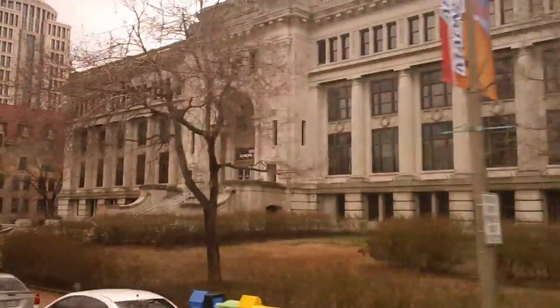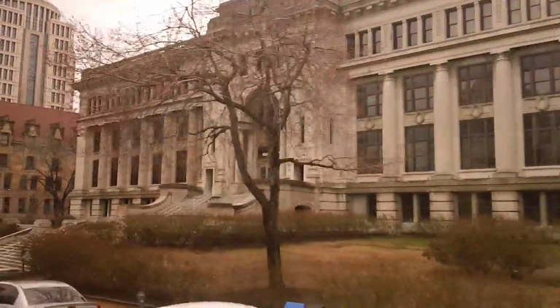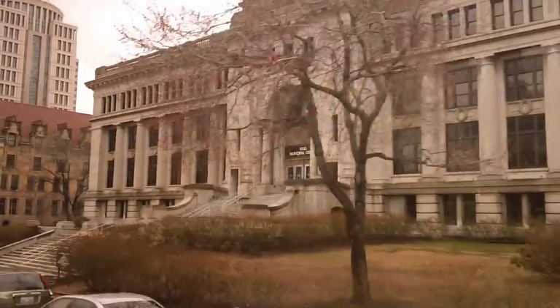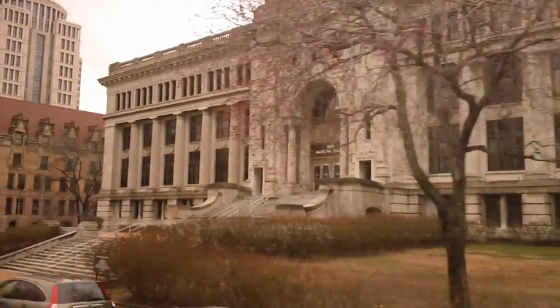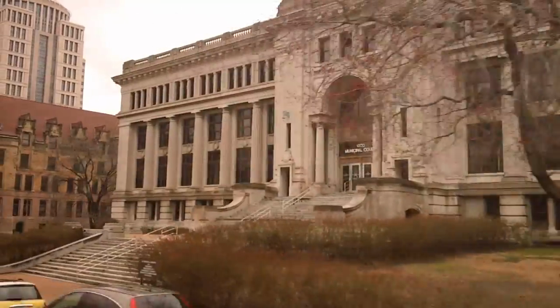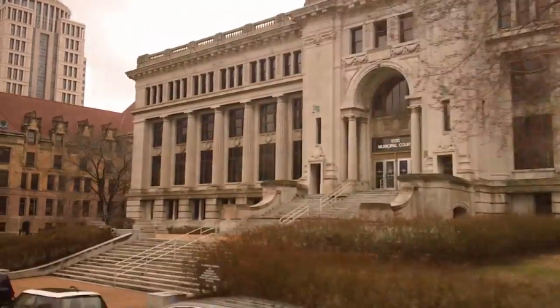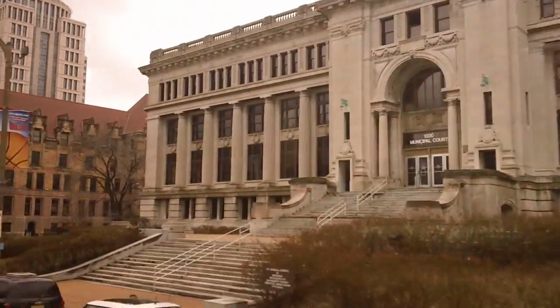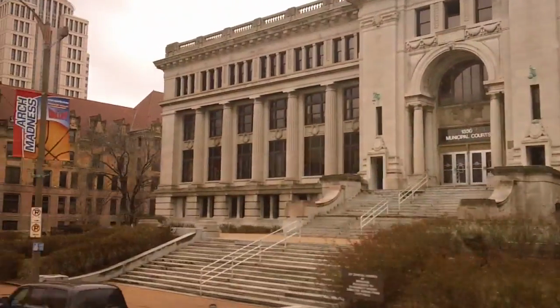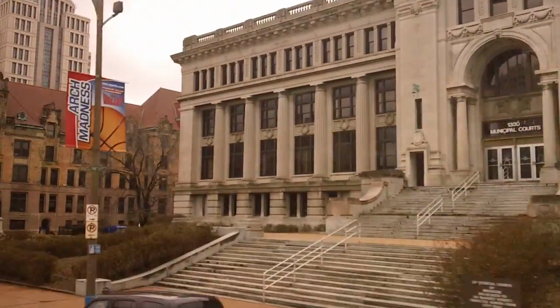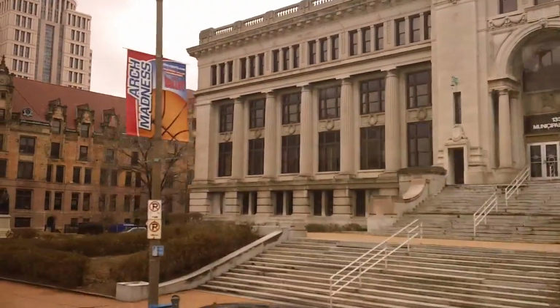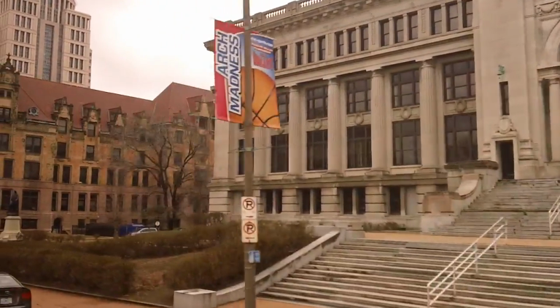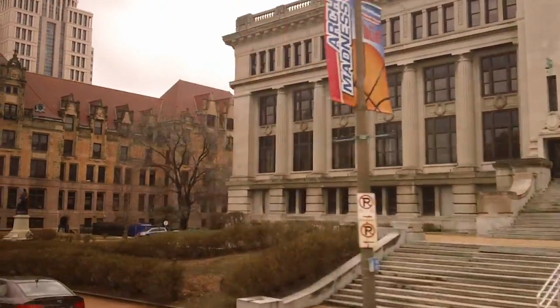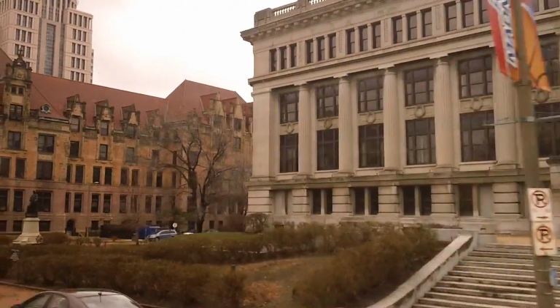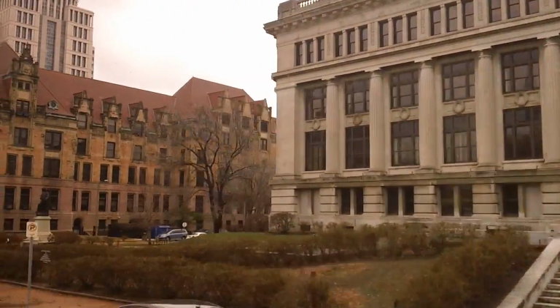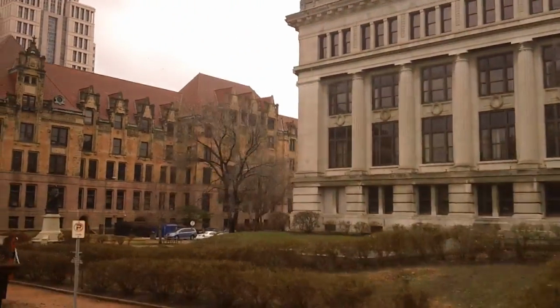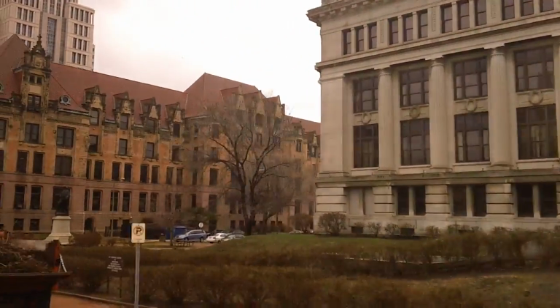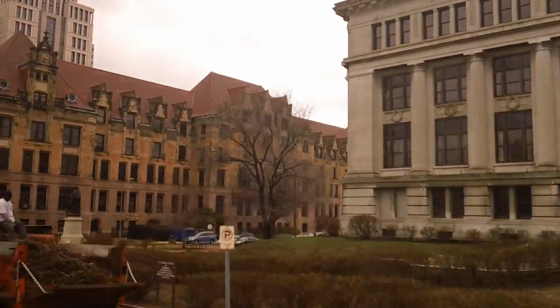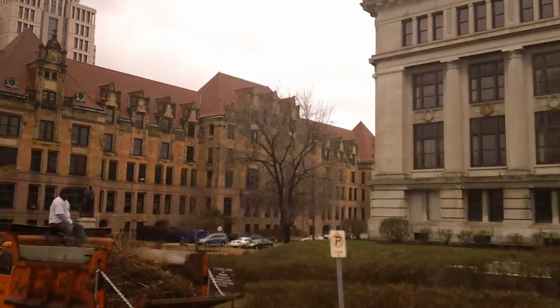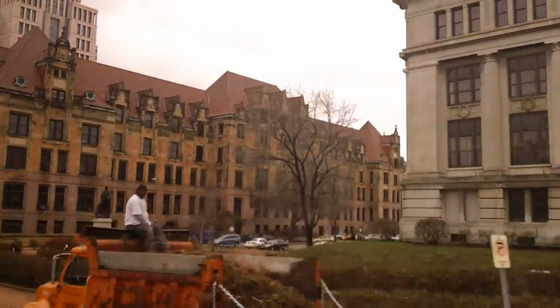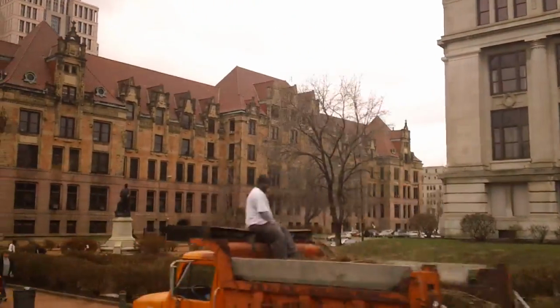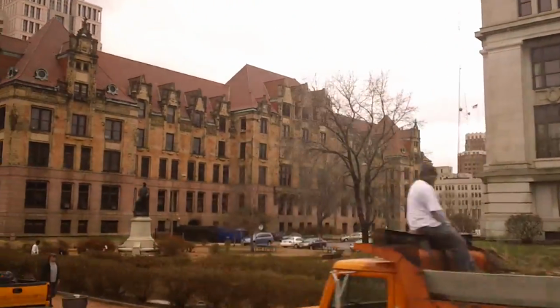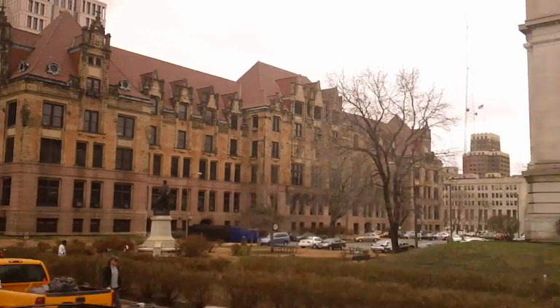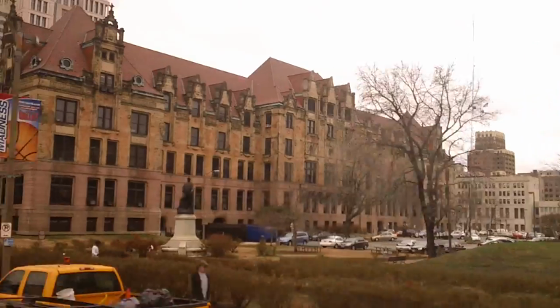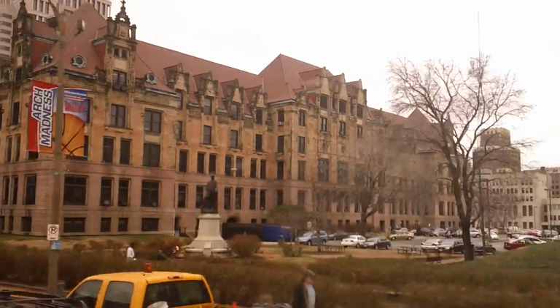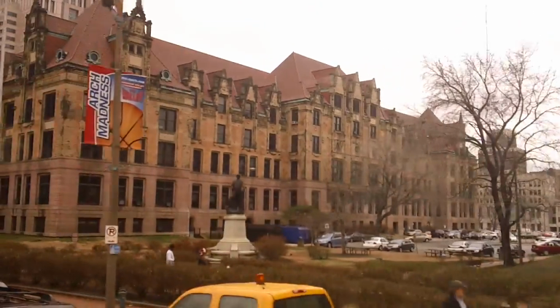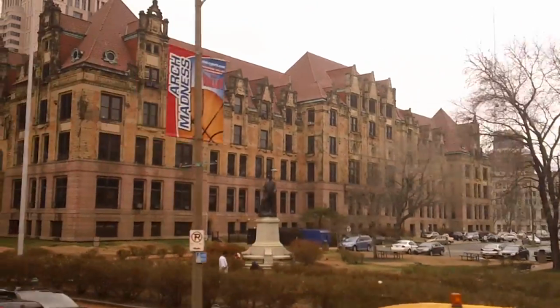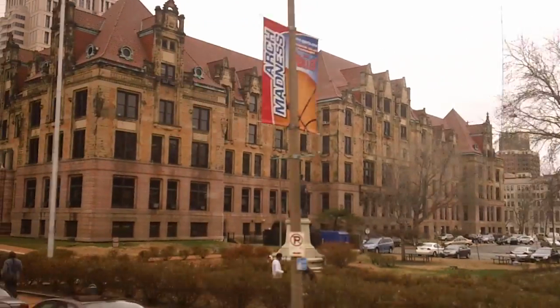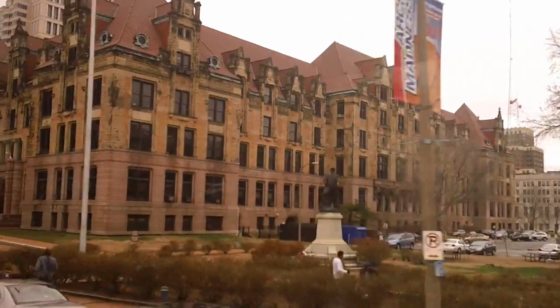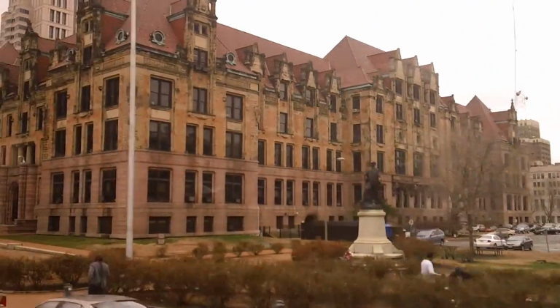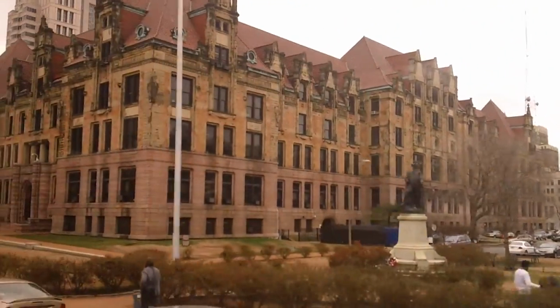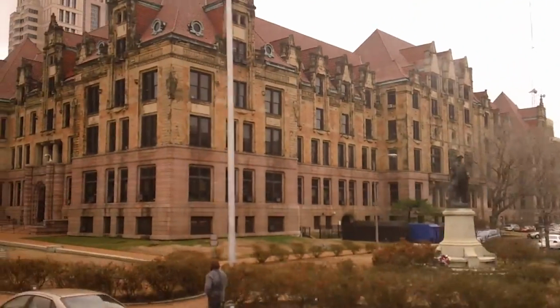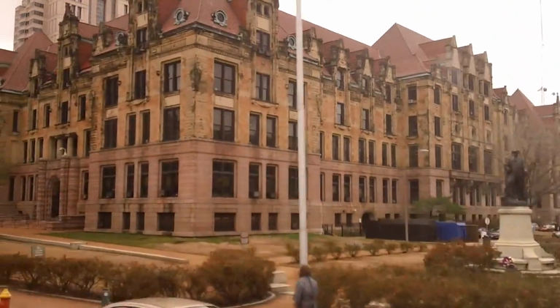We're in our Civic Center area. We have the Municipal Courts on the right and we have the Soldiers Memorial on the left with the pillars.